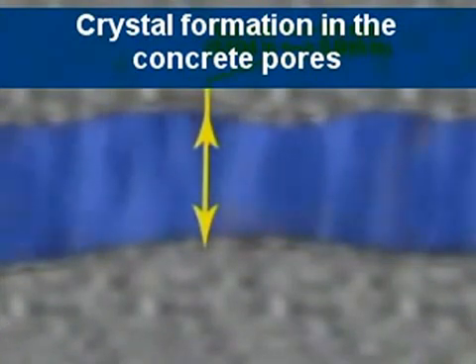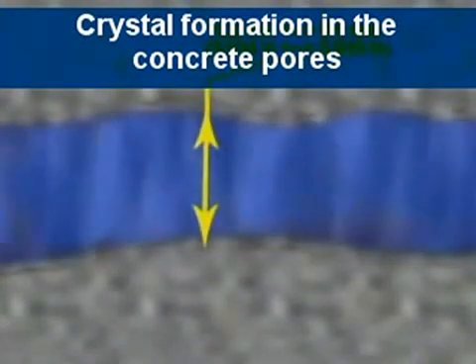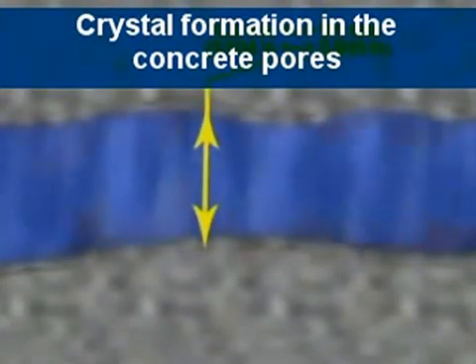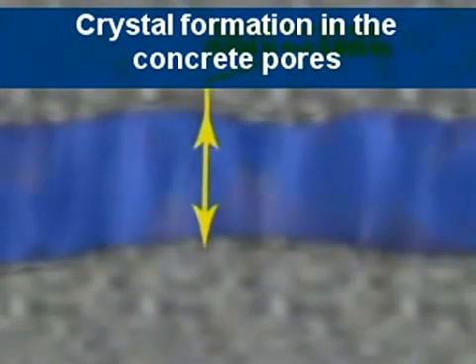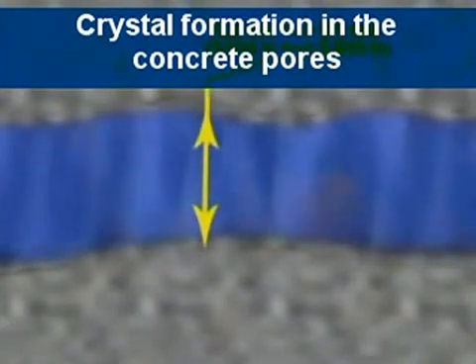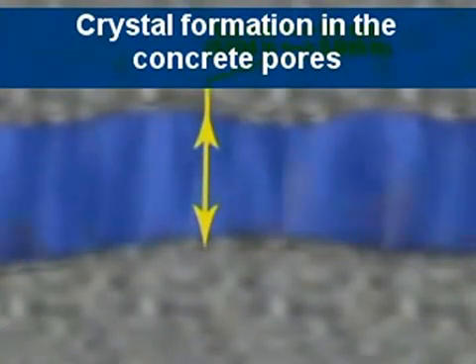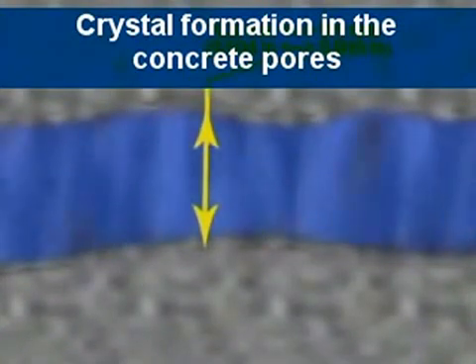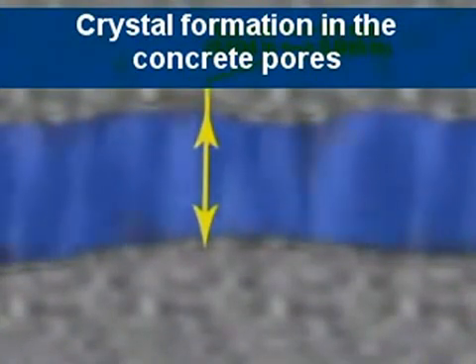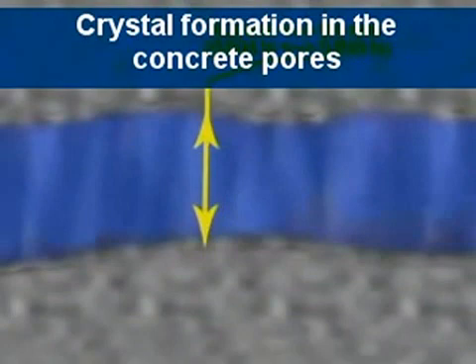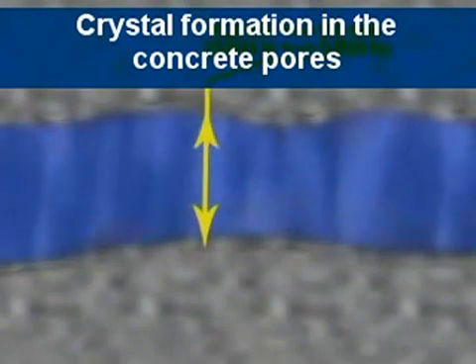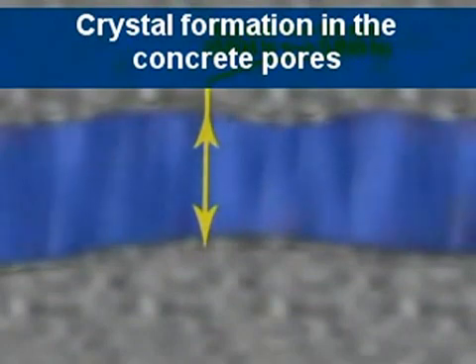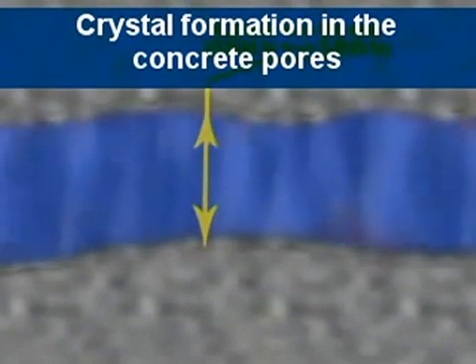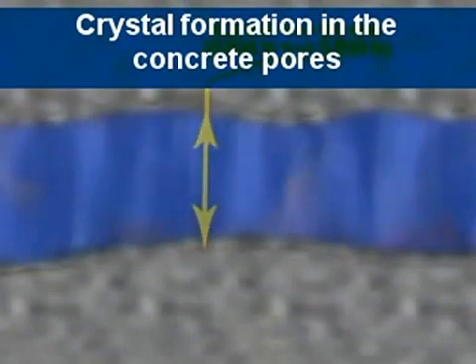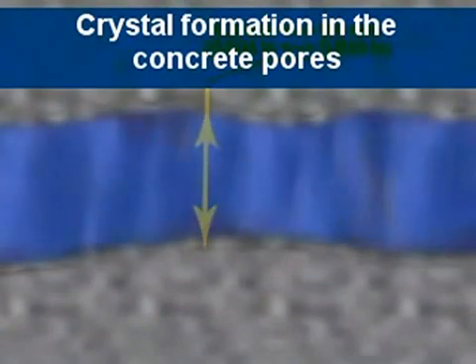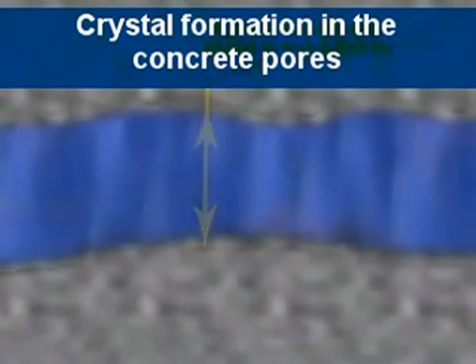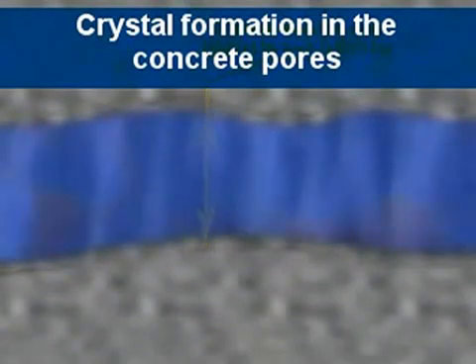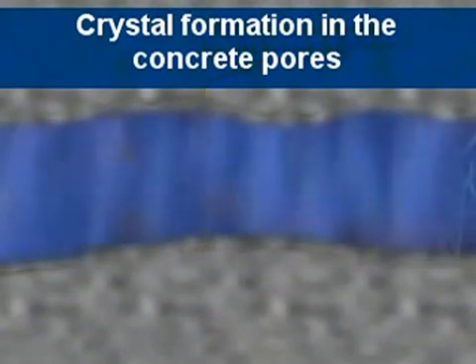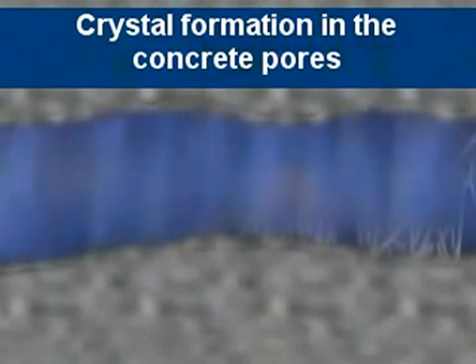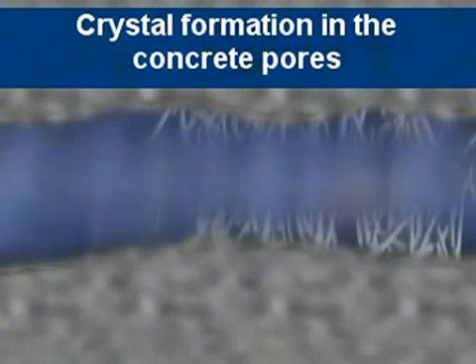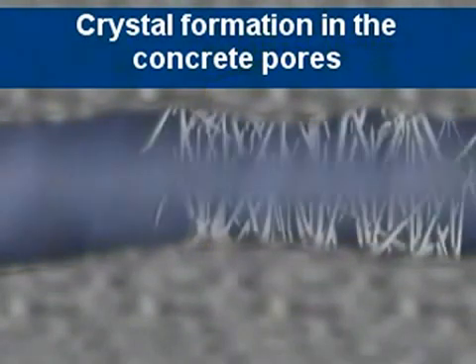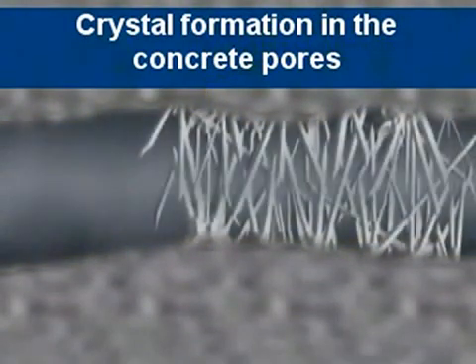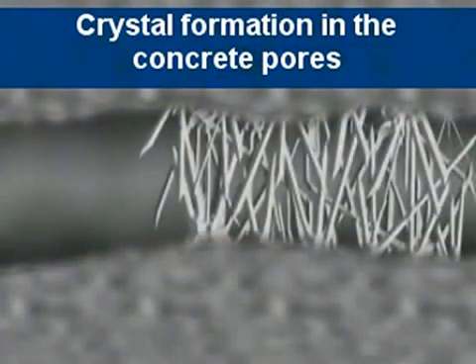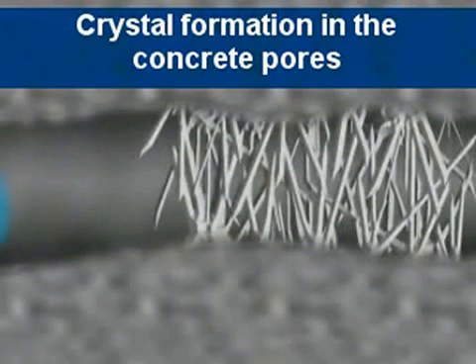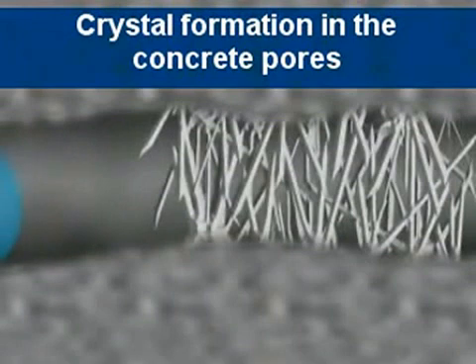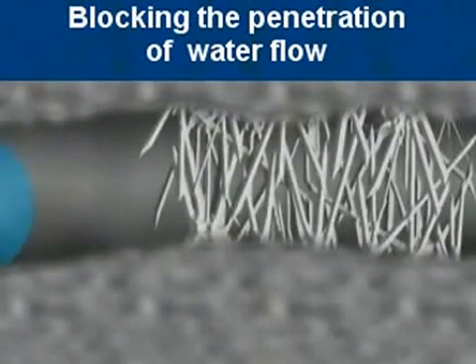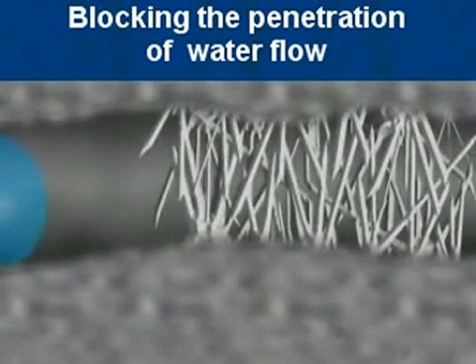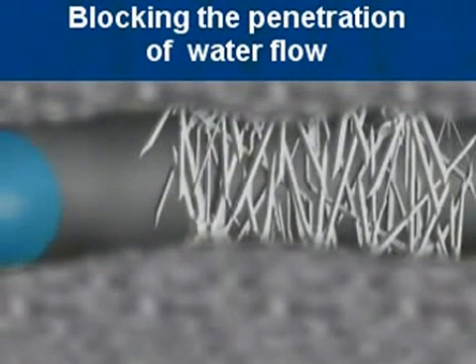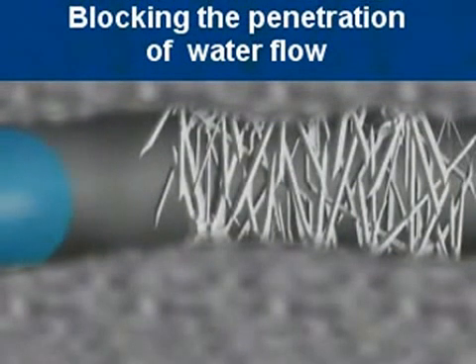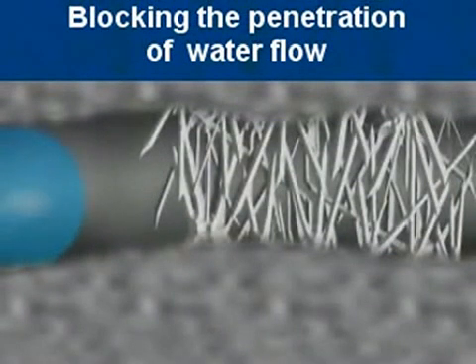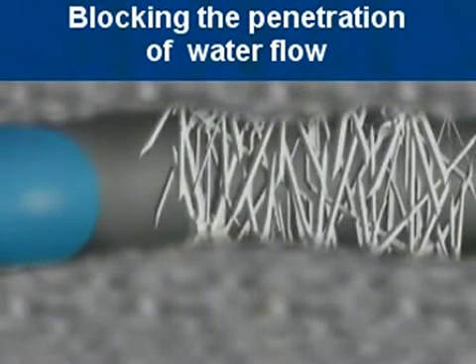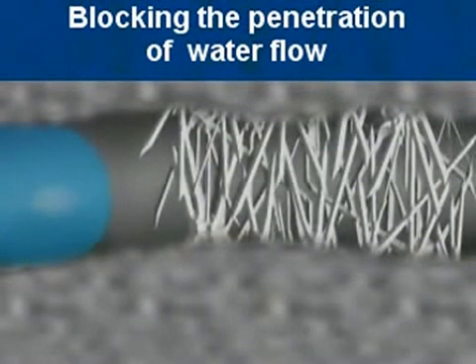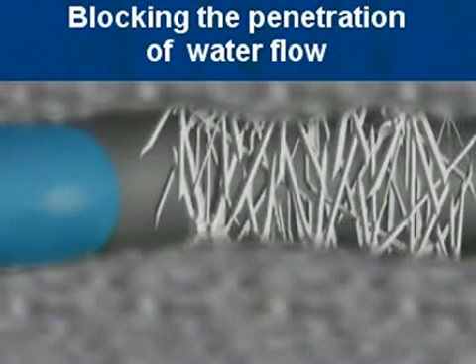Whenever water passes through the pores in the concrete, a chemical reaction takes place and crystals are formed within the pores. The passage of water flow is blocked, making it a permanent solution.